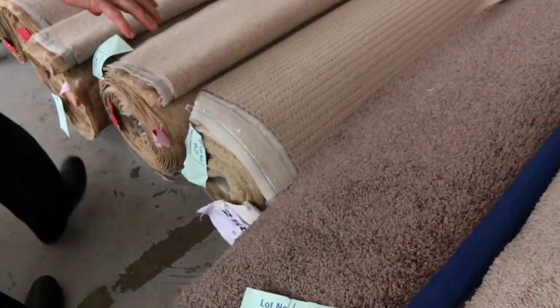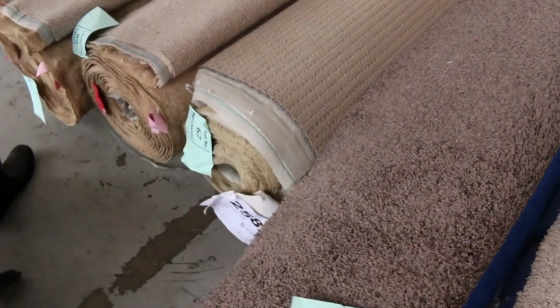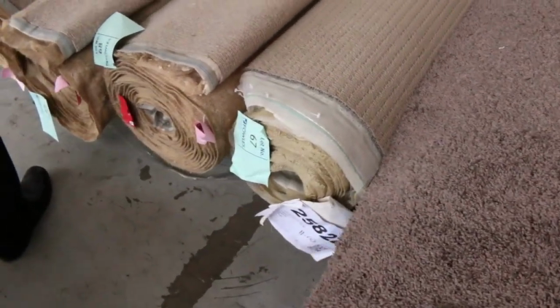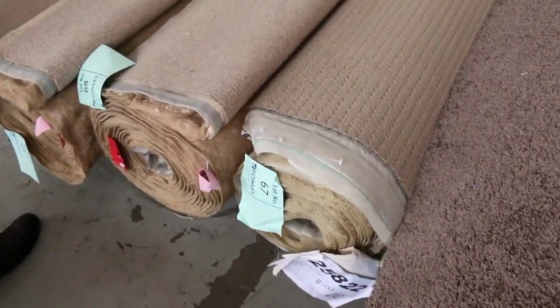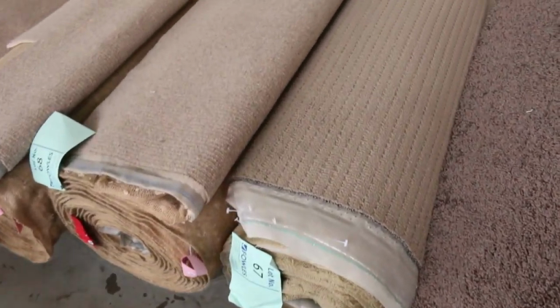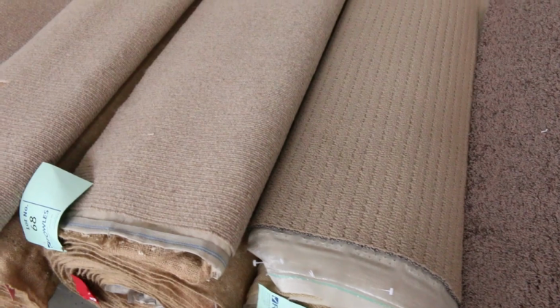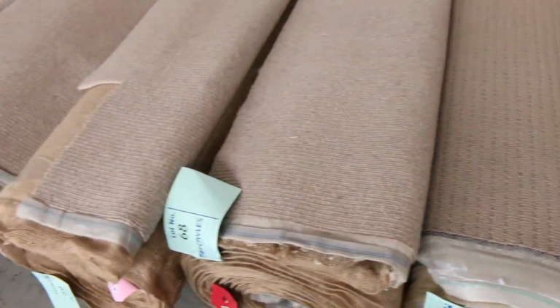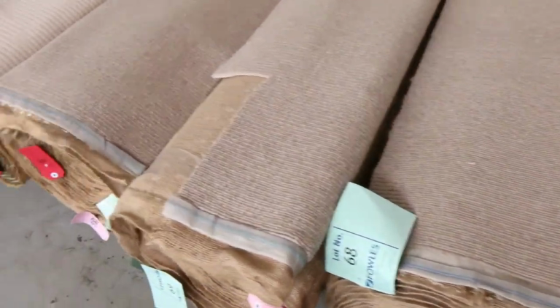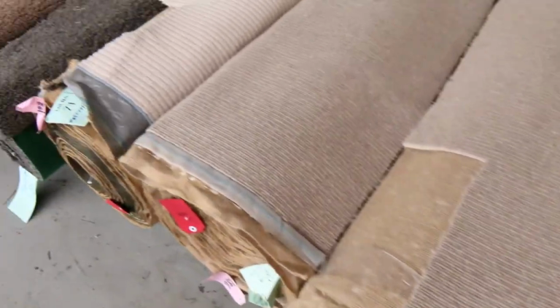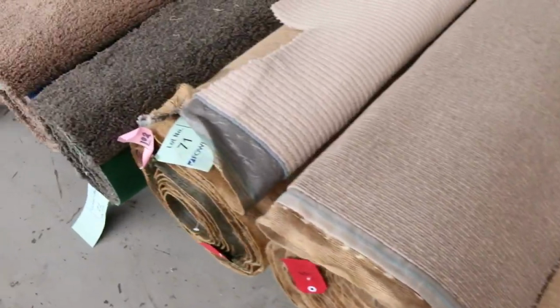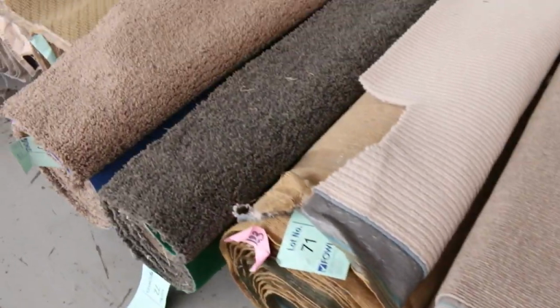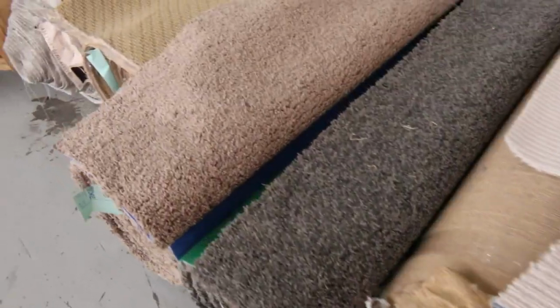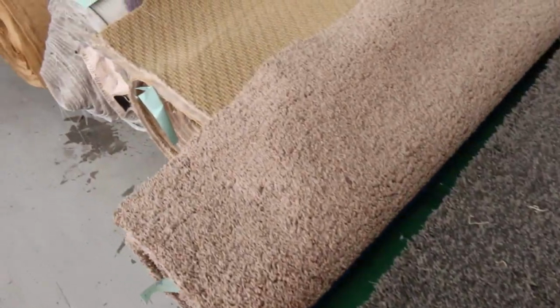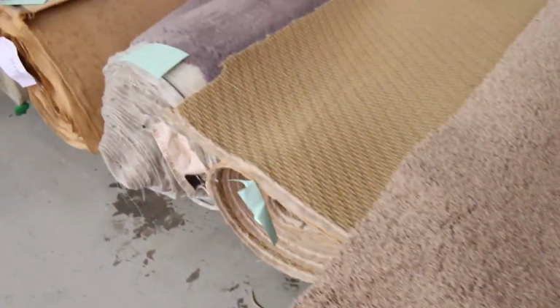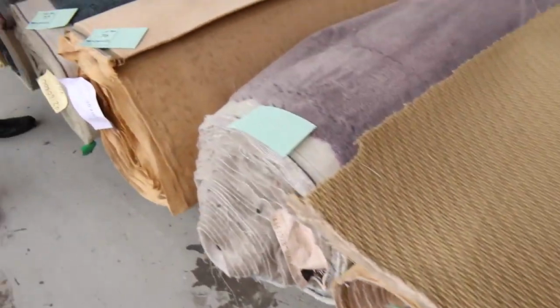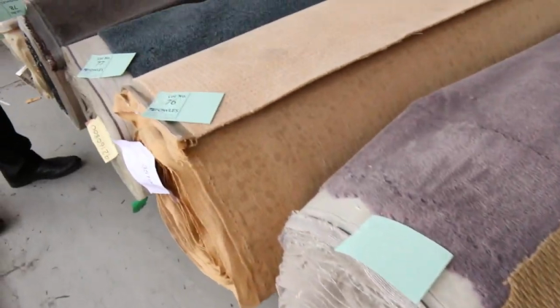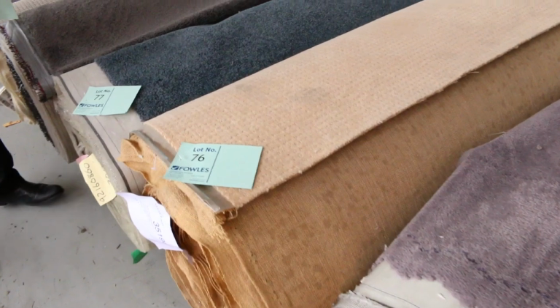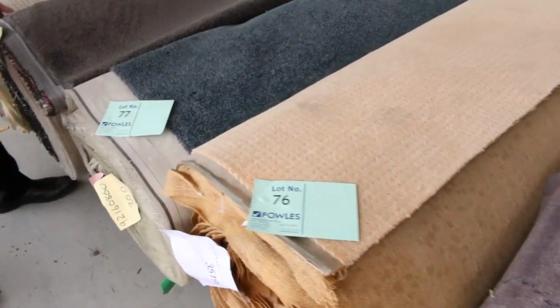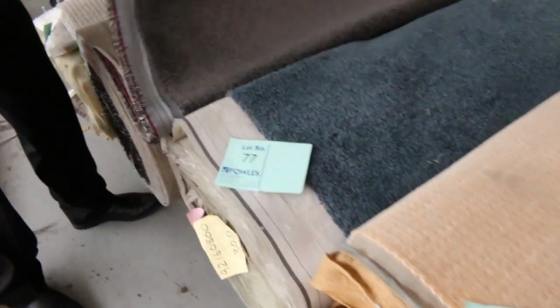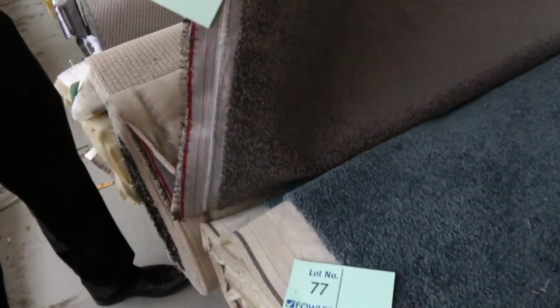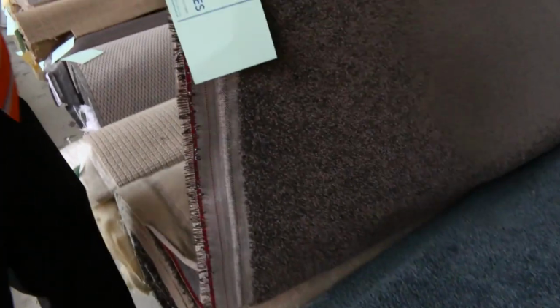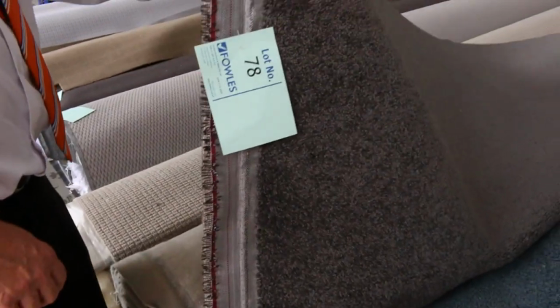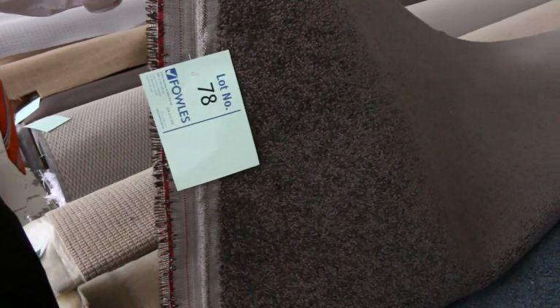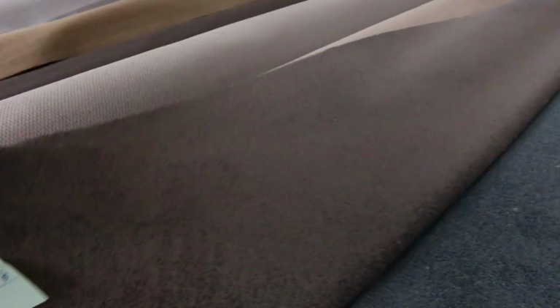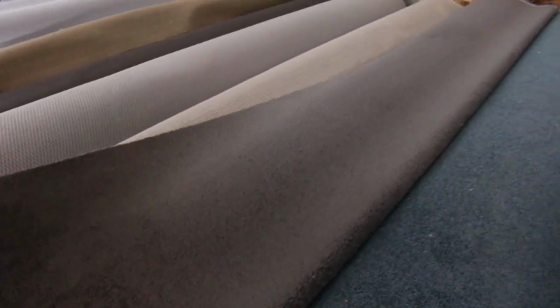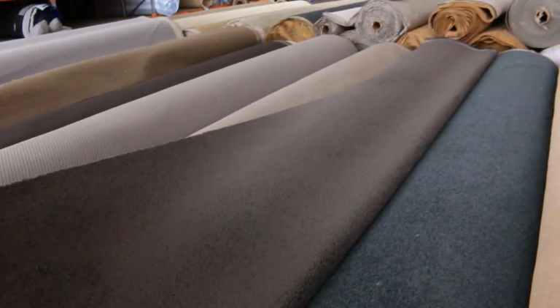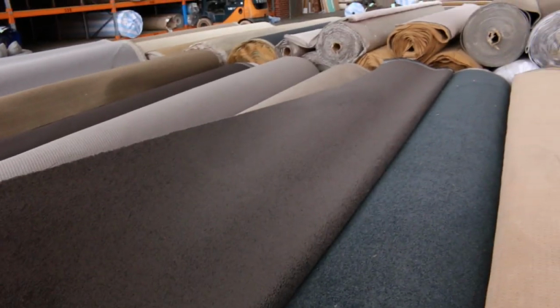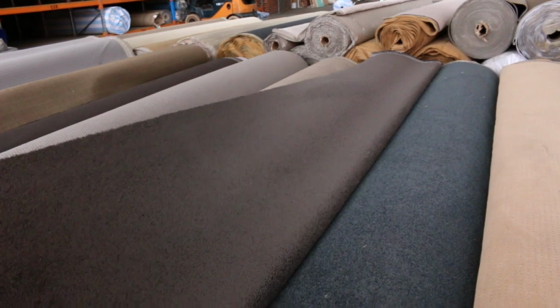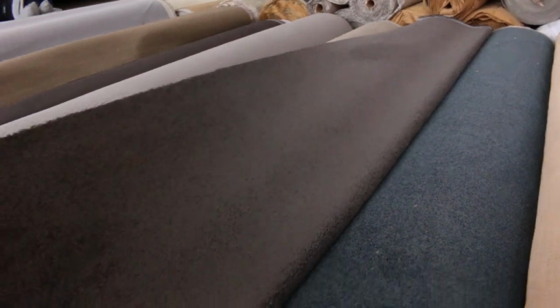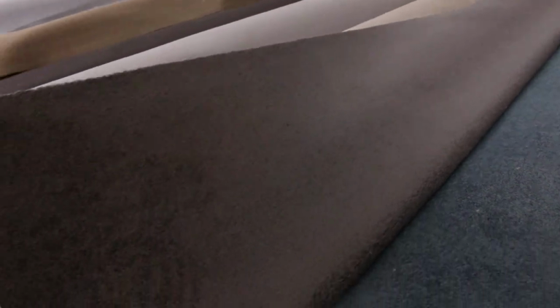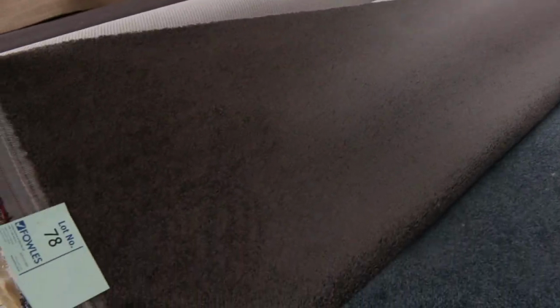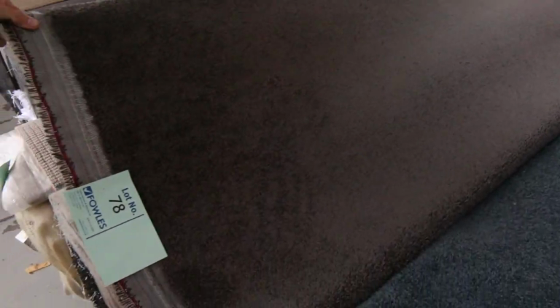Plenty of roll sizes to get through here. Lots of the chunky twist piles, some bigger rolls also. Got some nice grey here — lot number 78 — so this is quite early on. It's a 30-metre roll, a nice grey twist pile. It'll probably sell for around about $30 to $40 a metre.